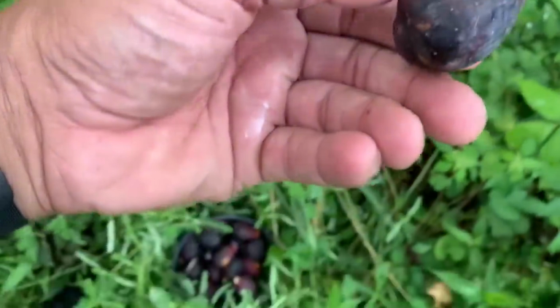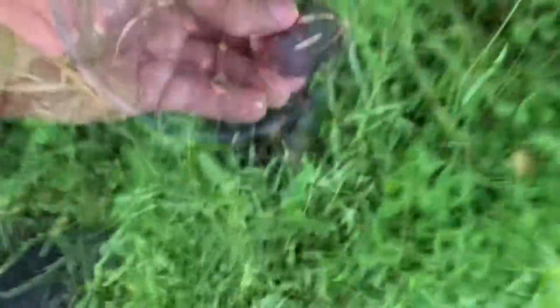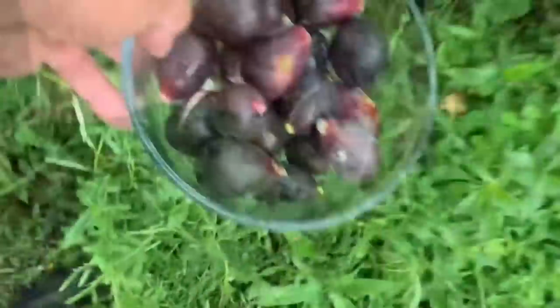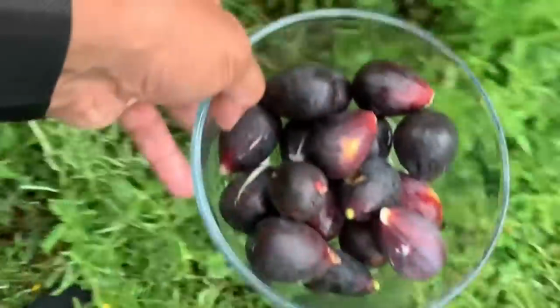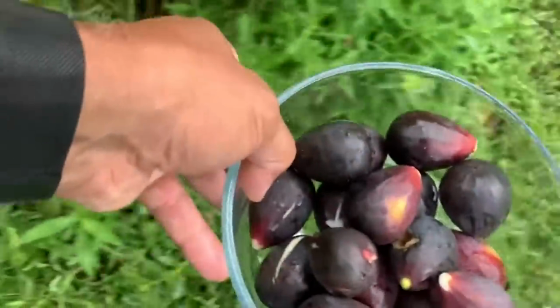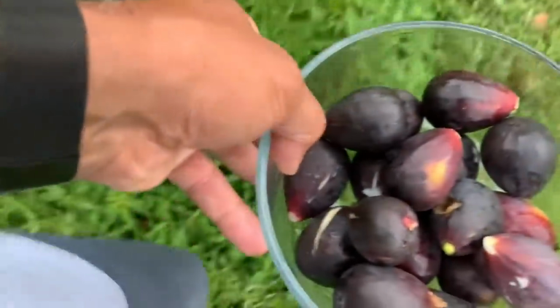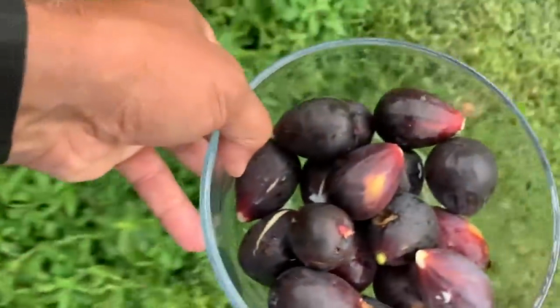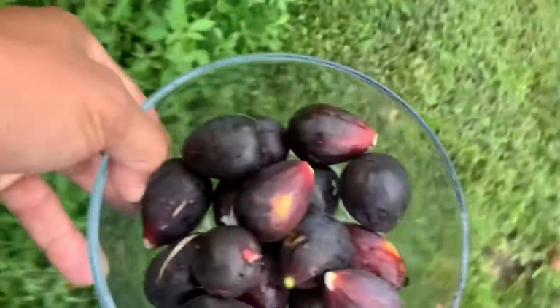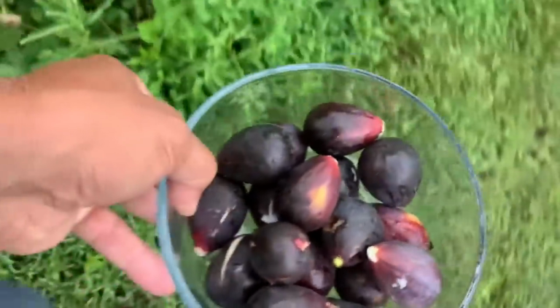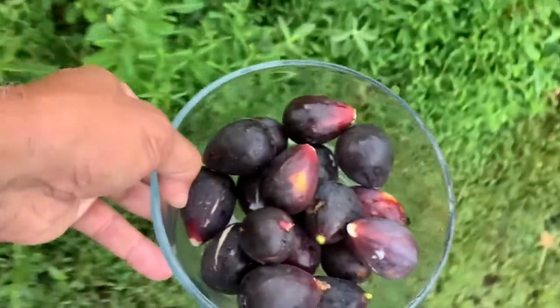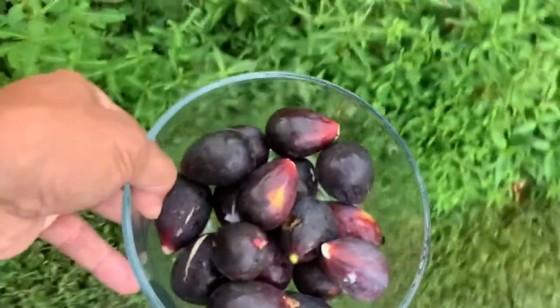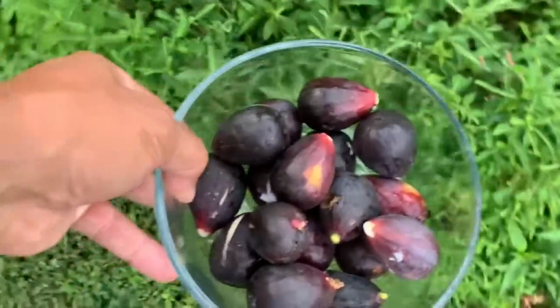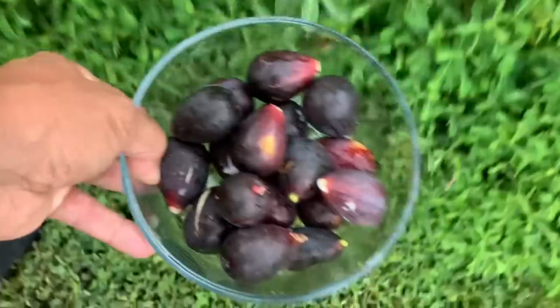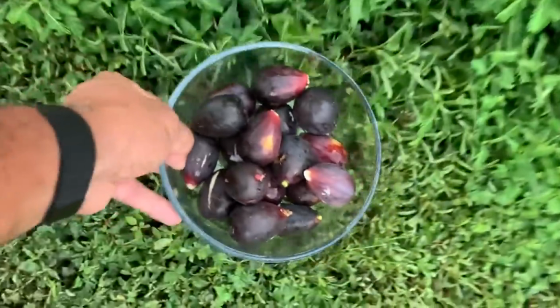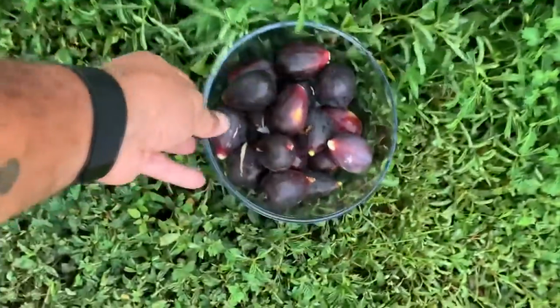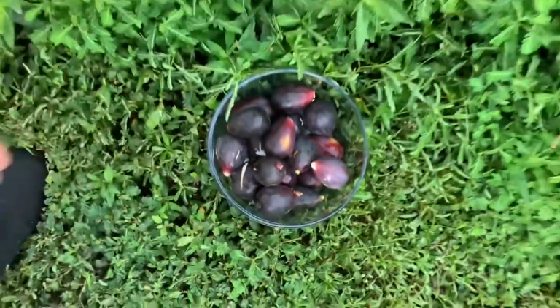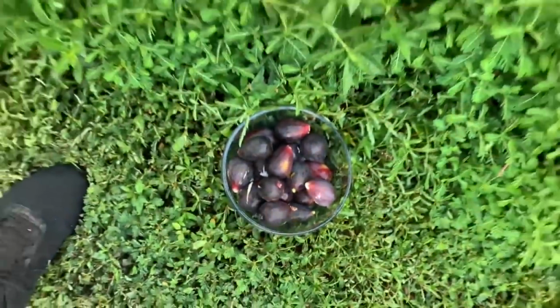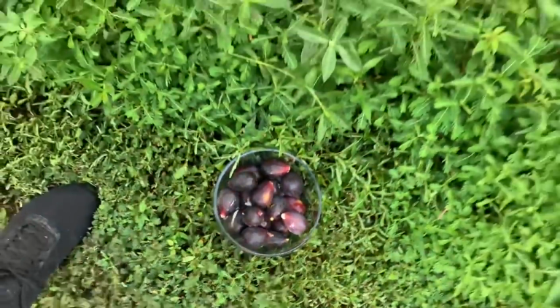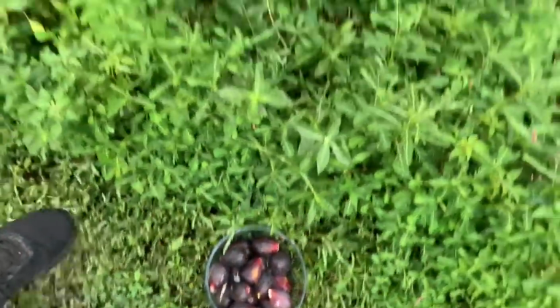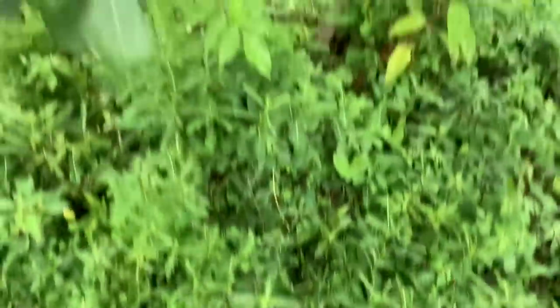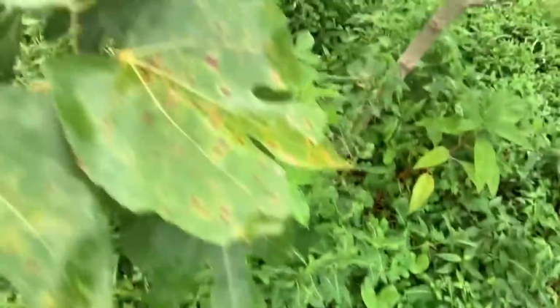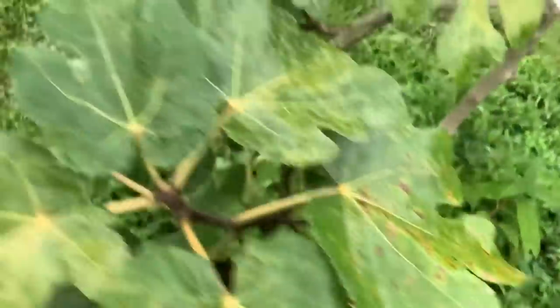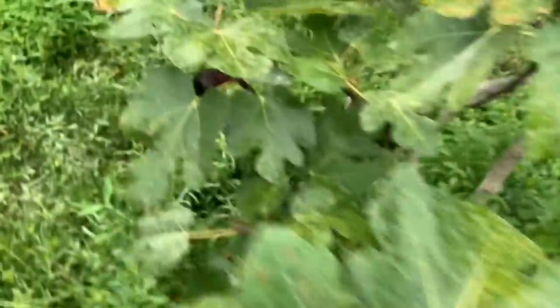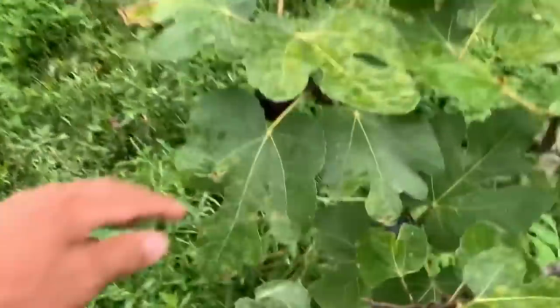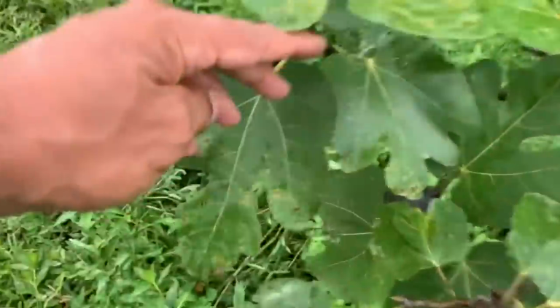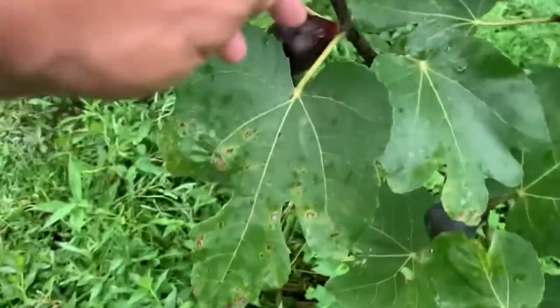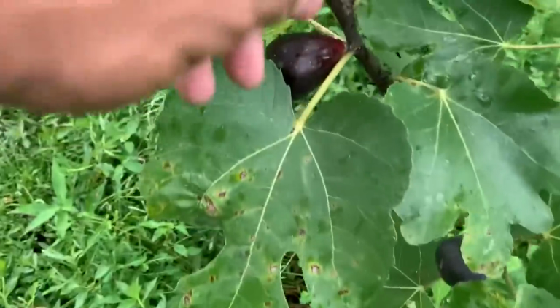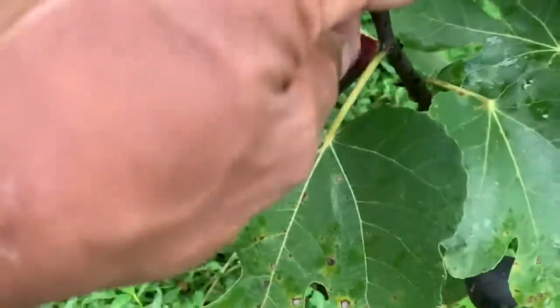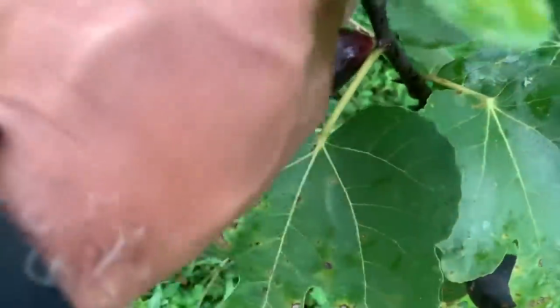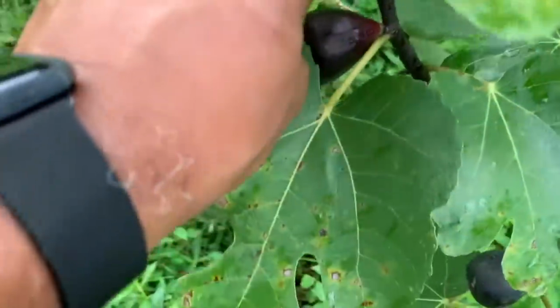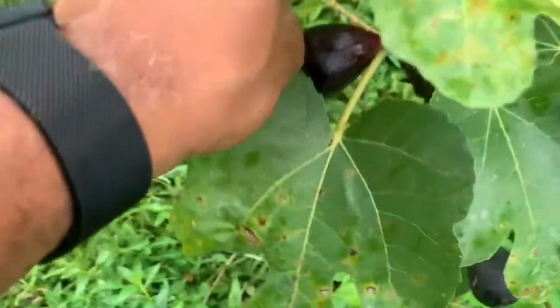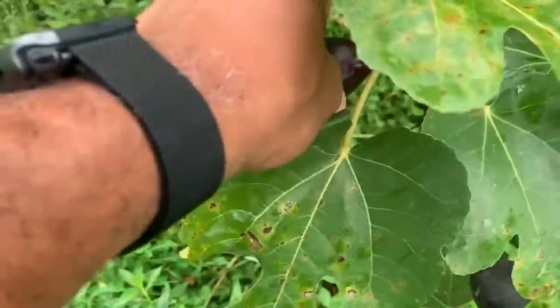This is the second season, second year it's been in the ground. Look at this — I'm missing them because they're all under the leaves, I'm walking right past them.